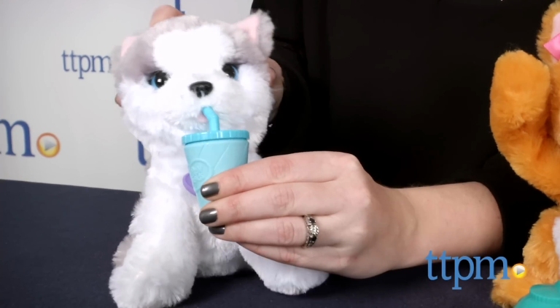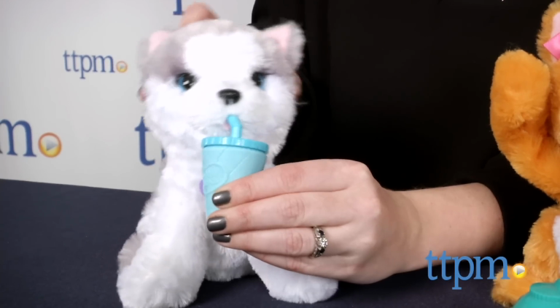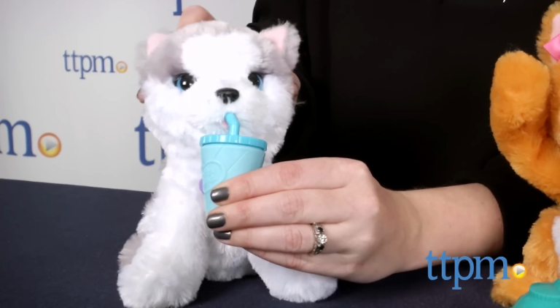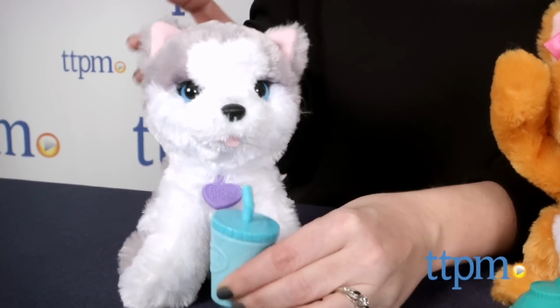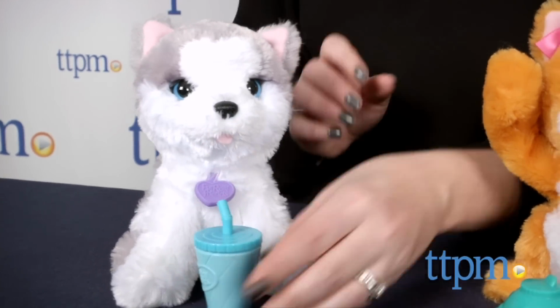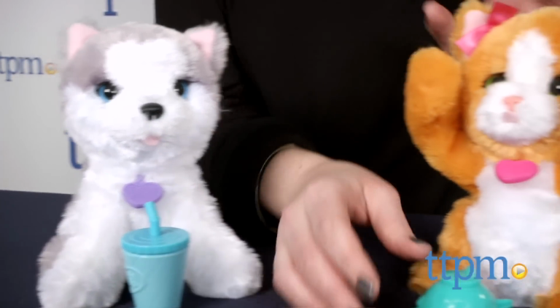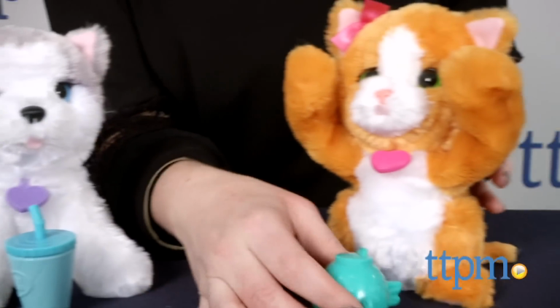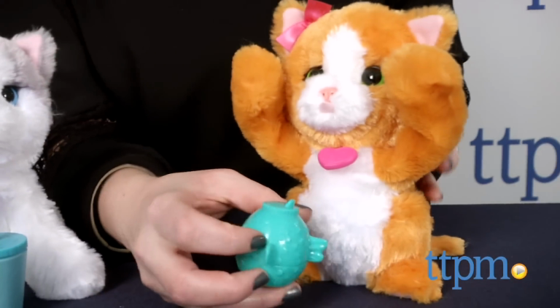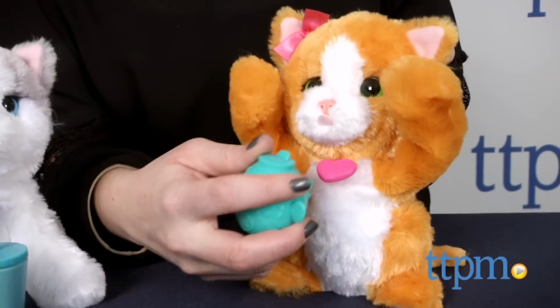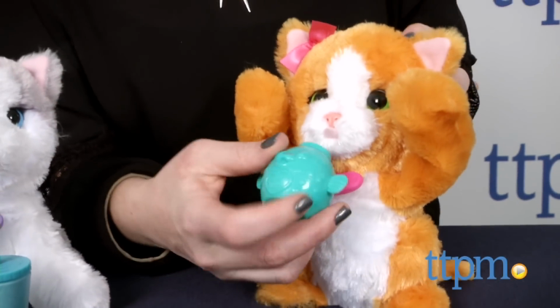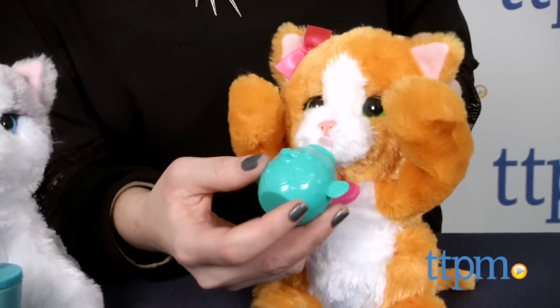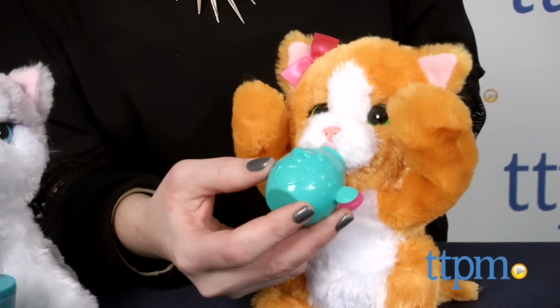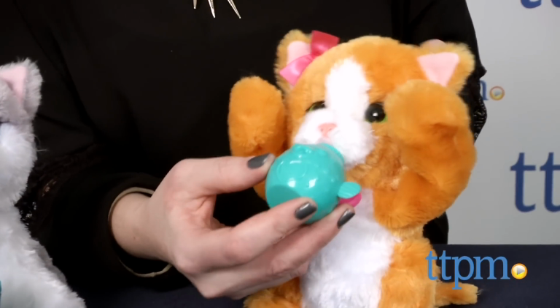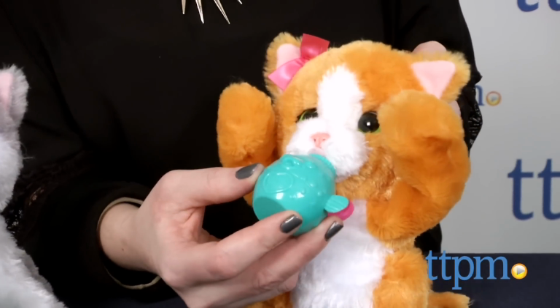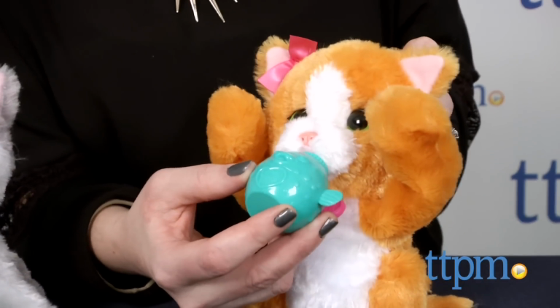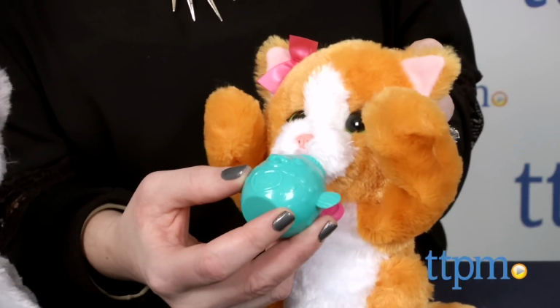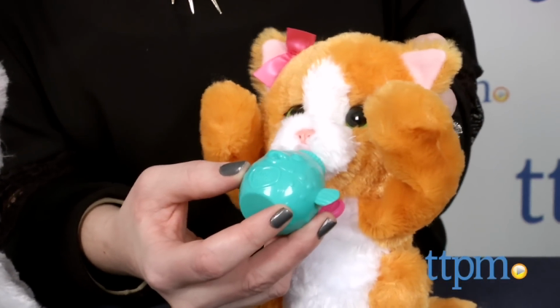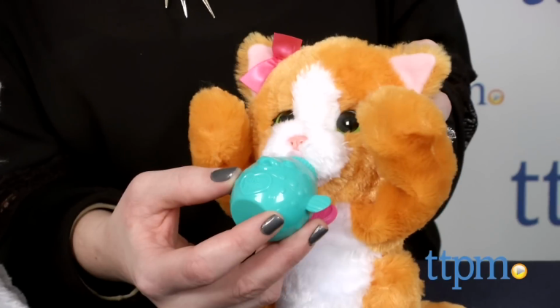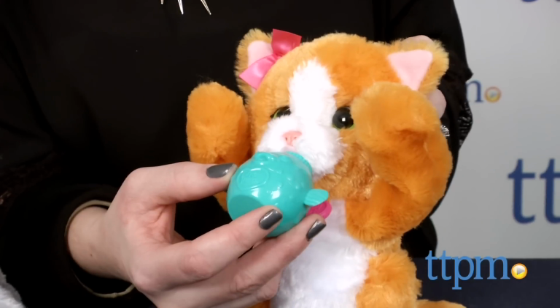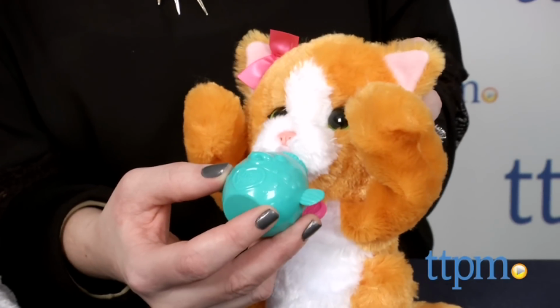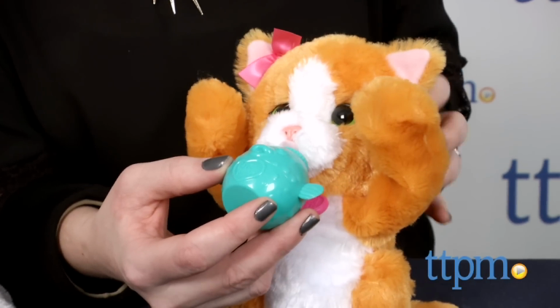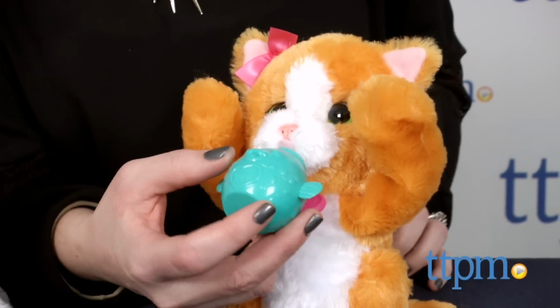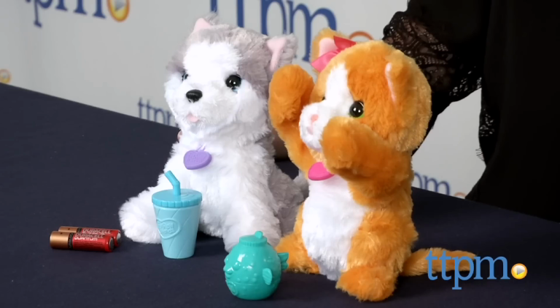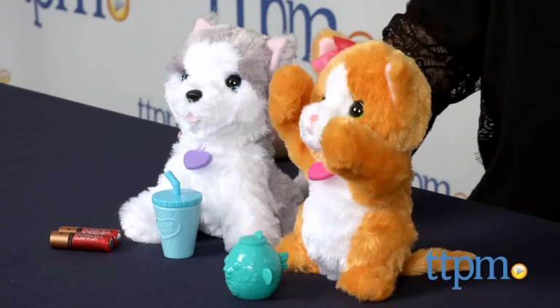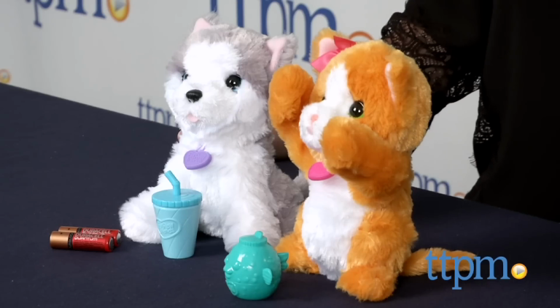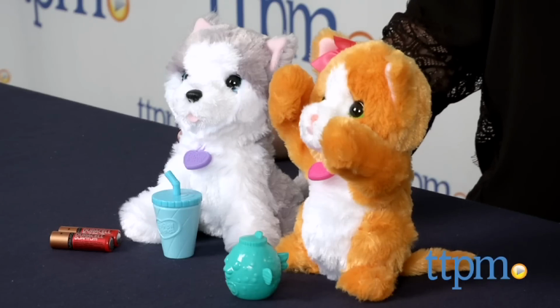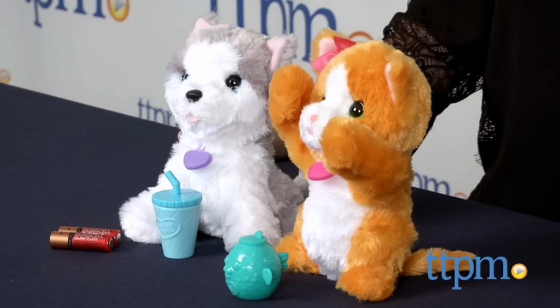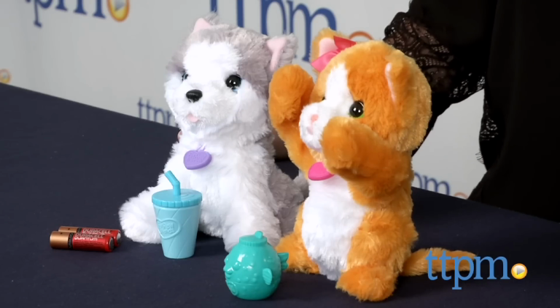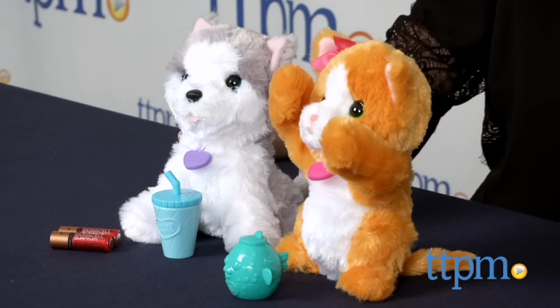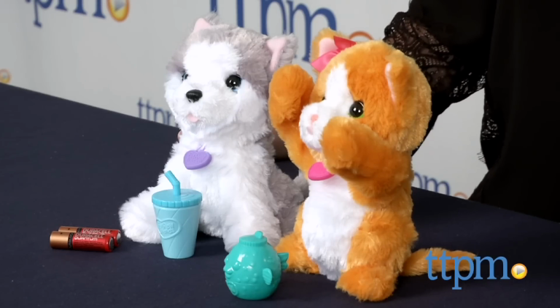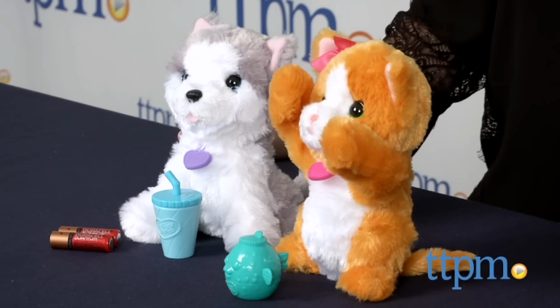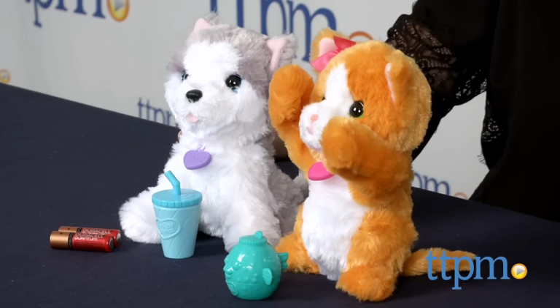Young kids will like the cute and easy-to-operate play features of these toys. They give kids a somewhat realistic pet experience, which is great for kids who can't have a real pet due to small living spaces or allergies.